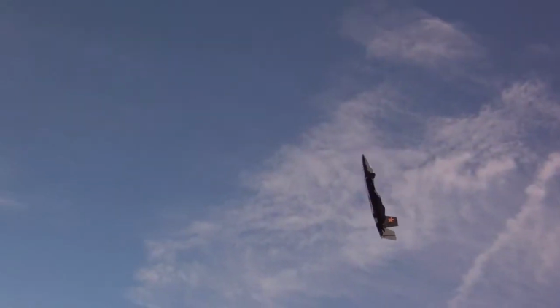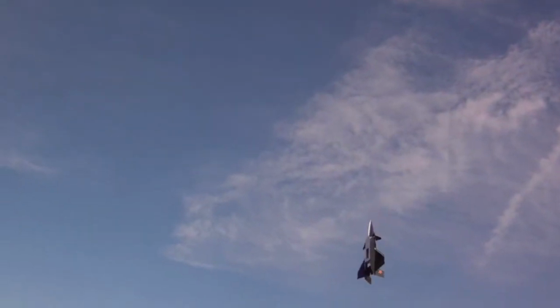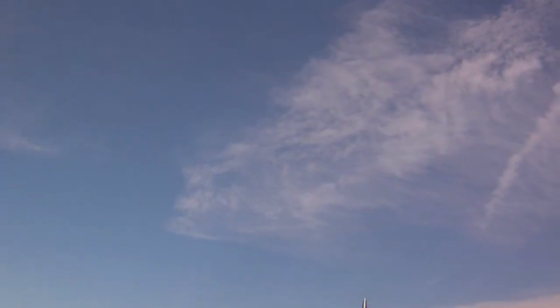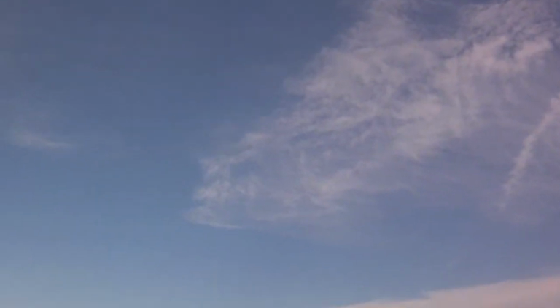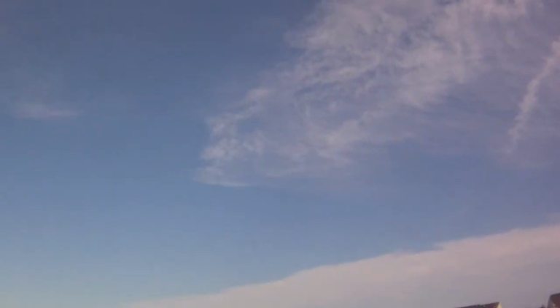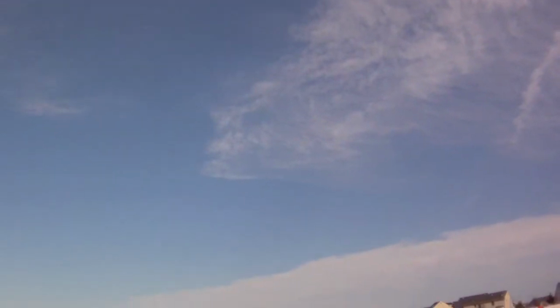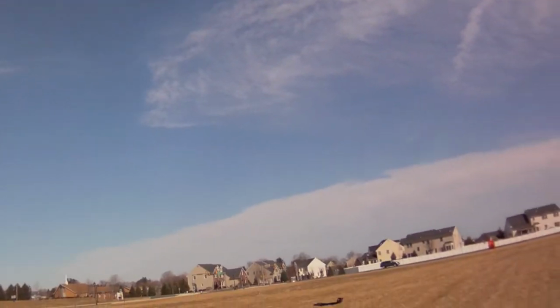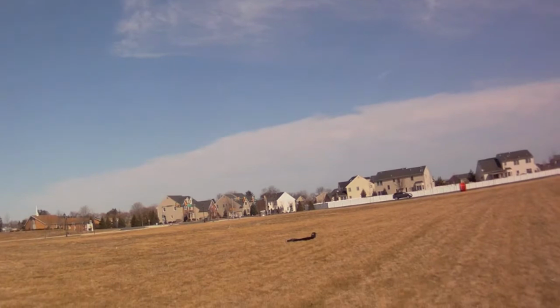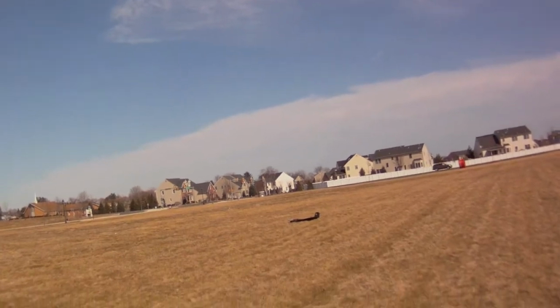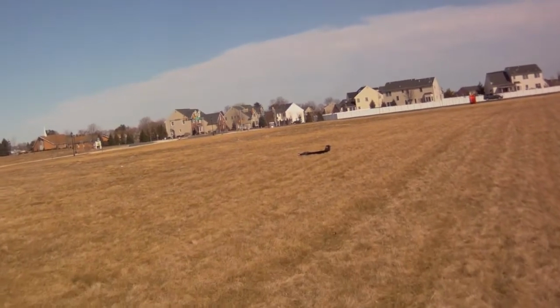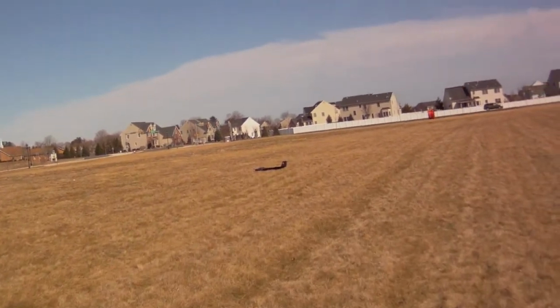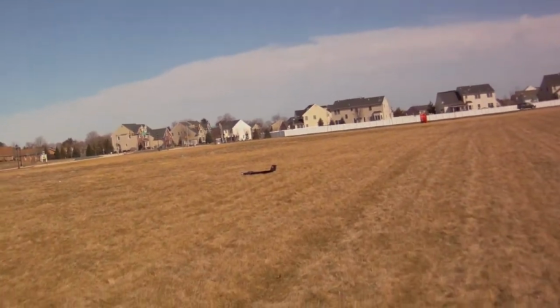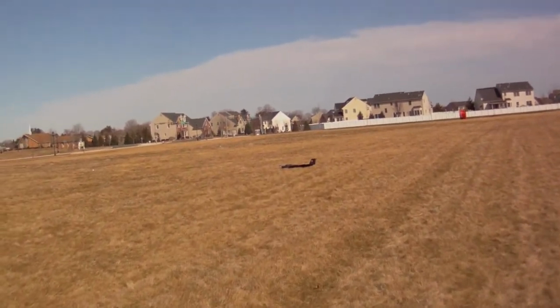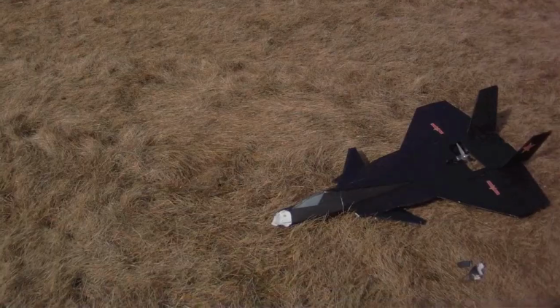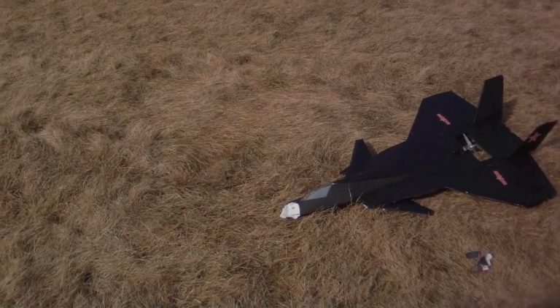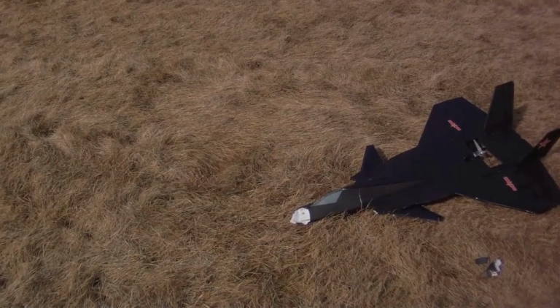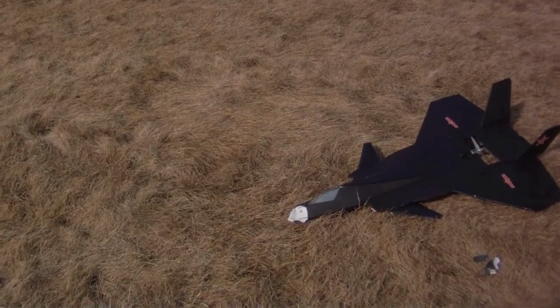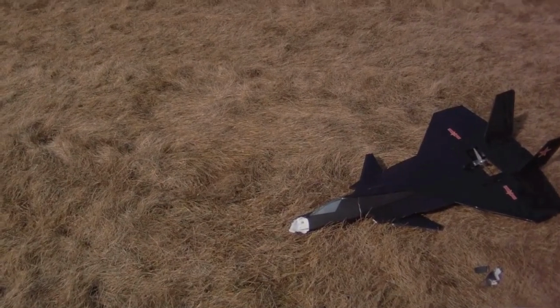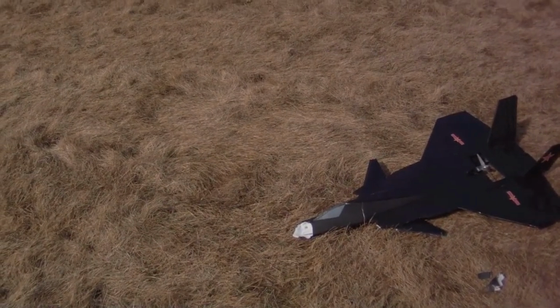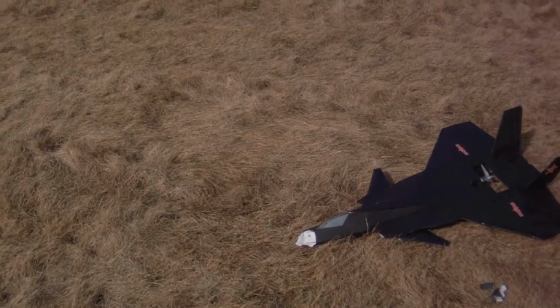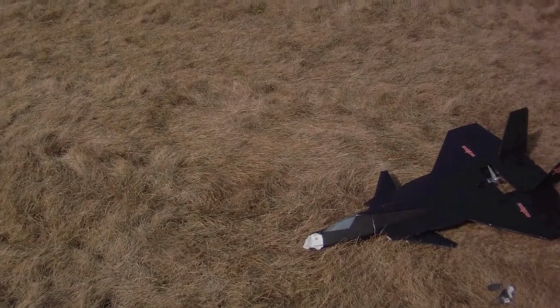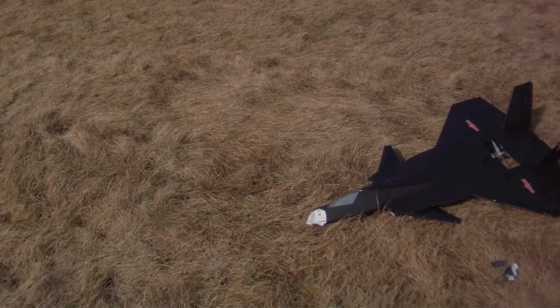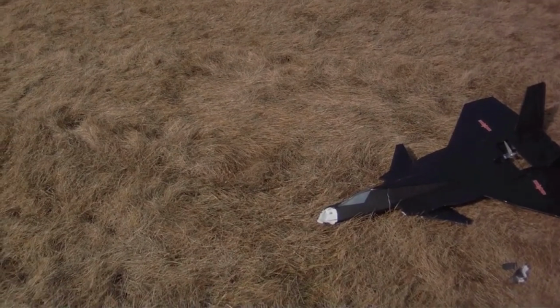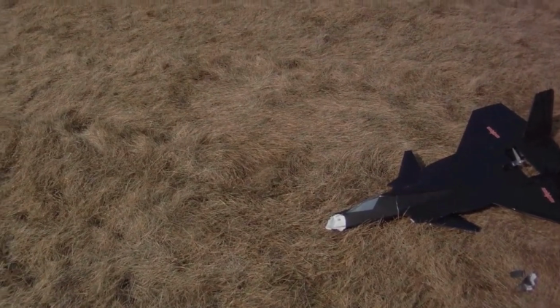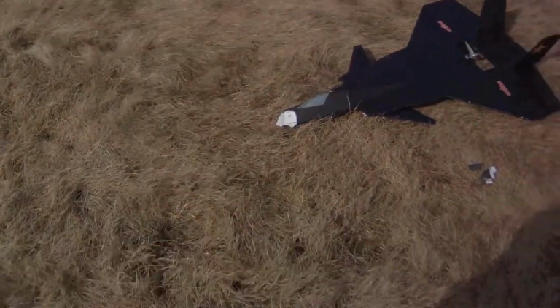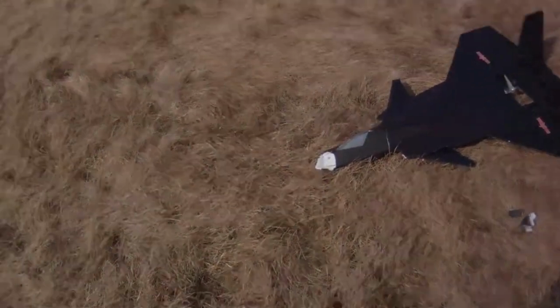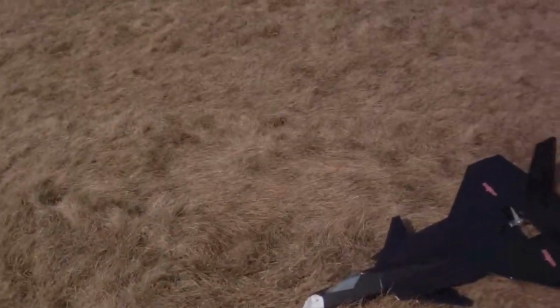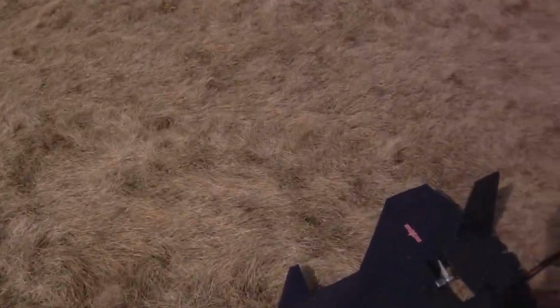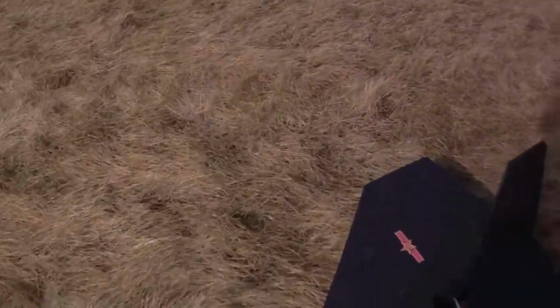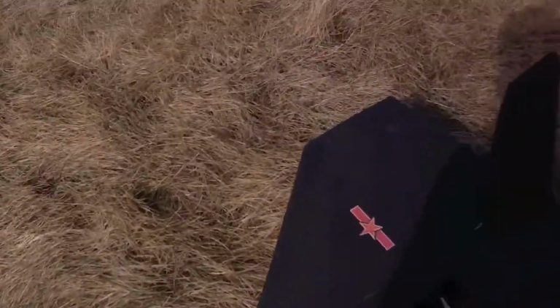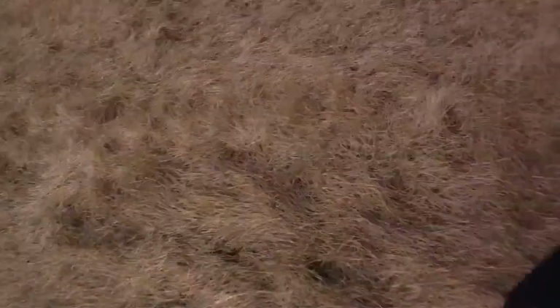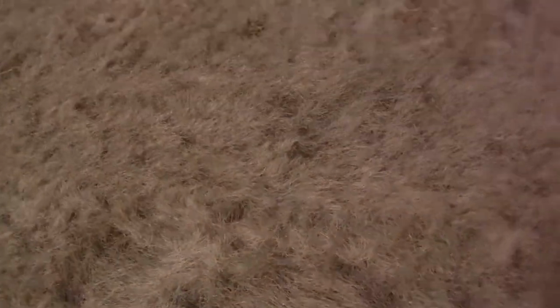Whoa! Disaster. I was thinking about making the nose a little bit more stubby like the real J20's, so this is my opportunity. Let's see how it flies with a broken nose.